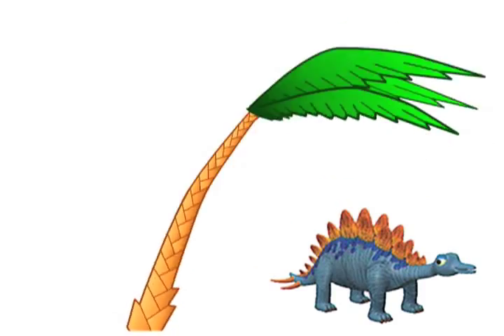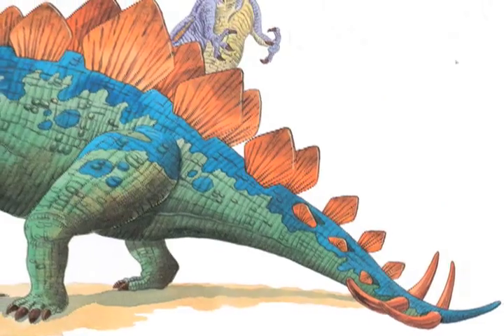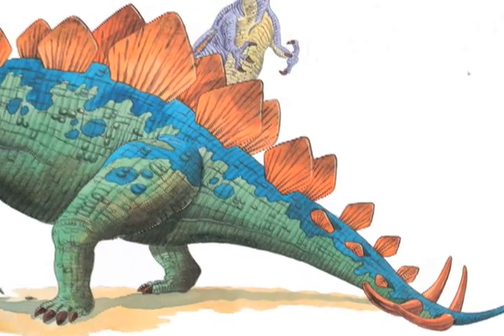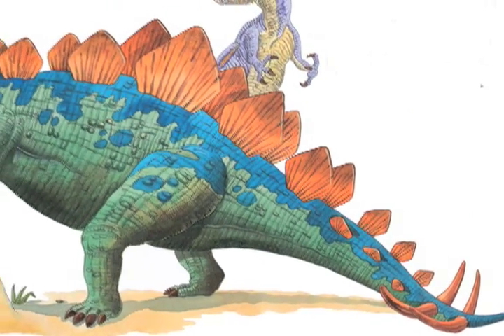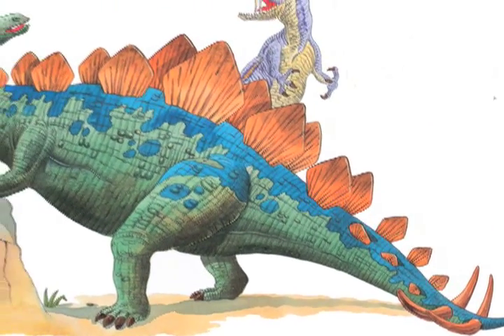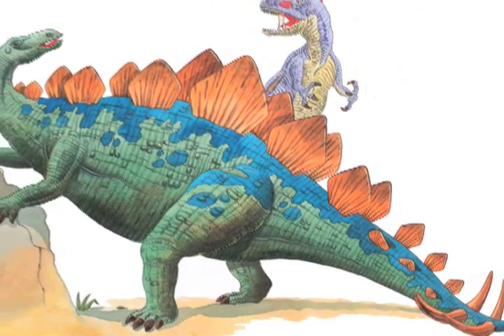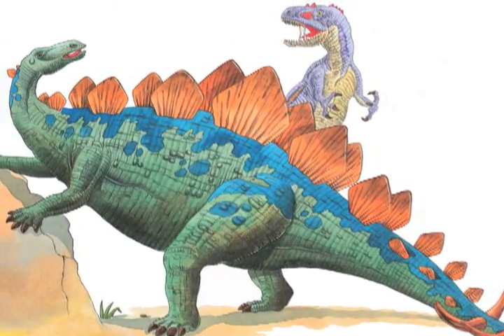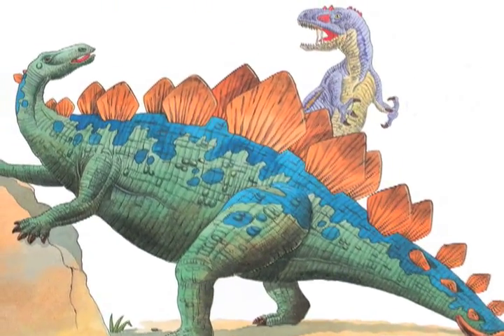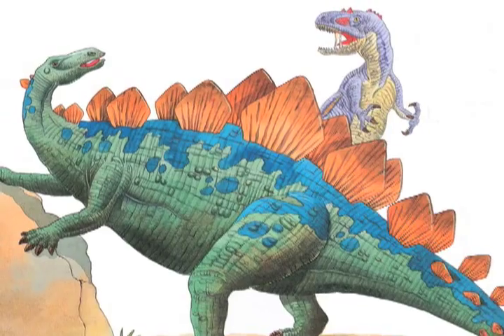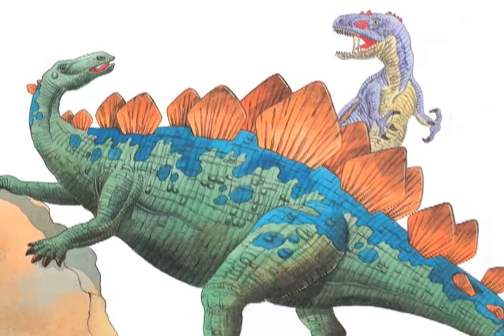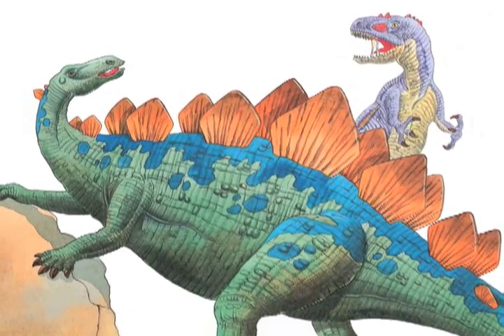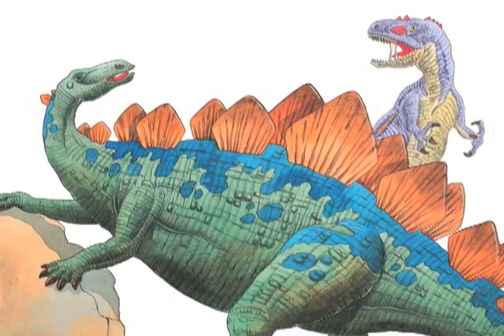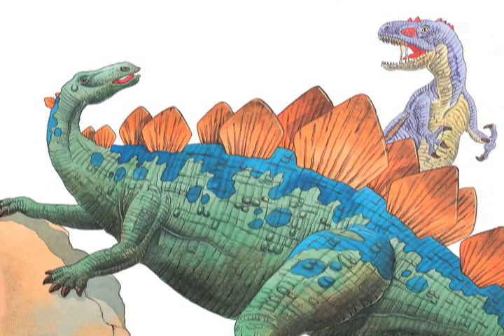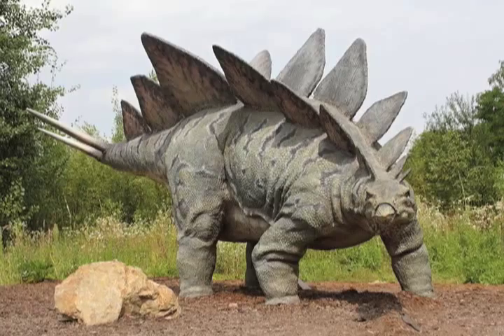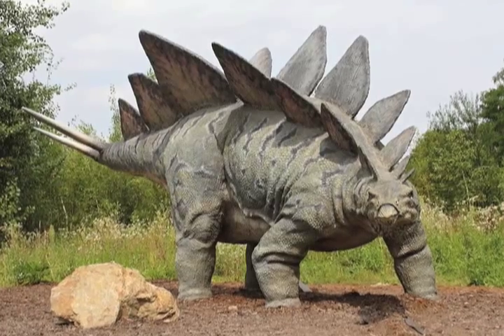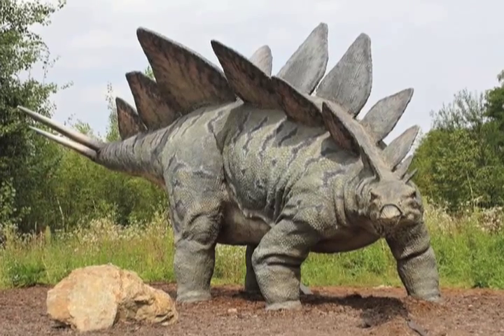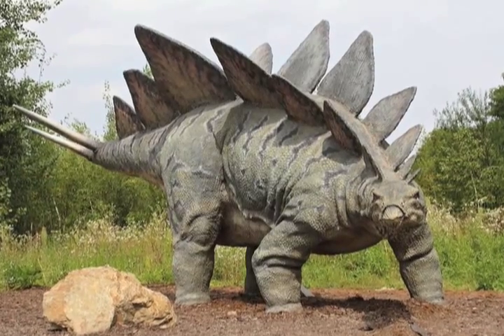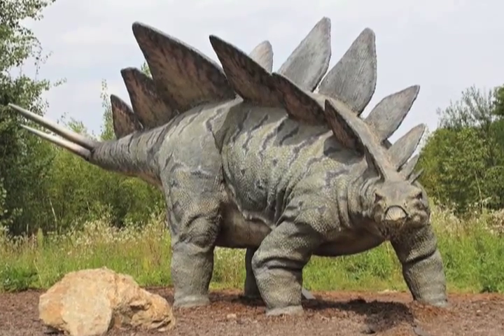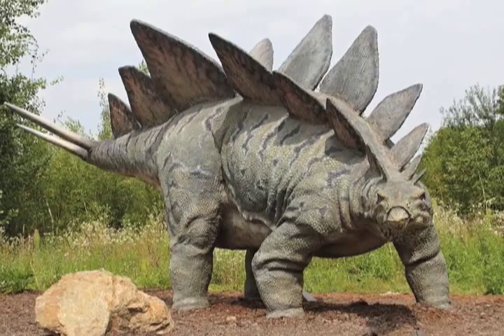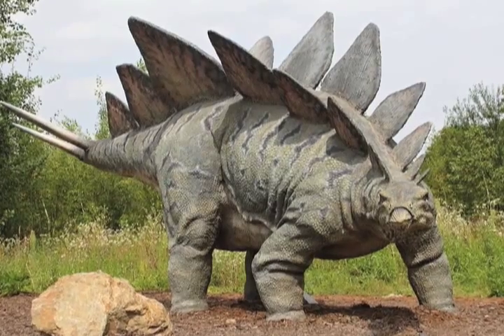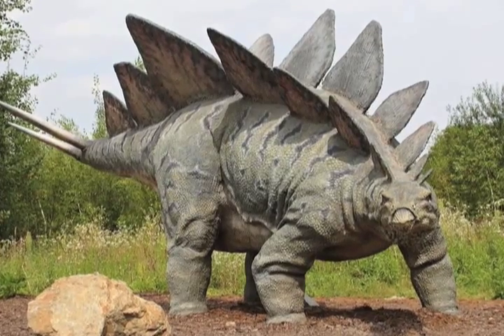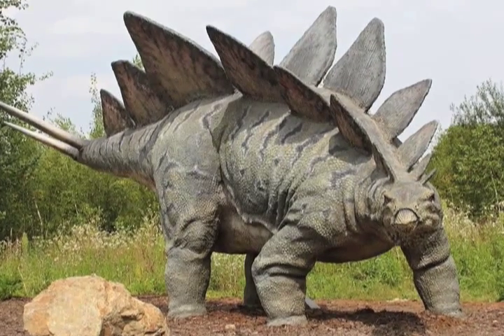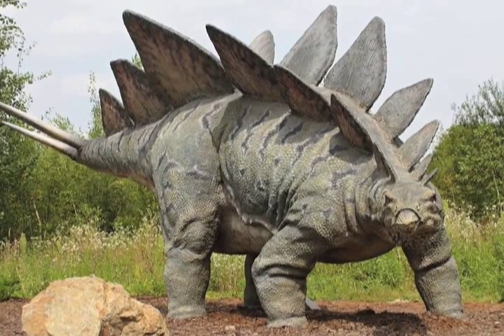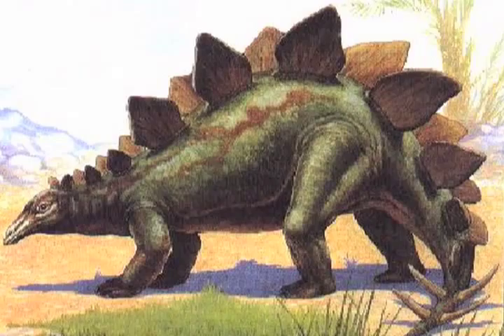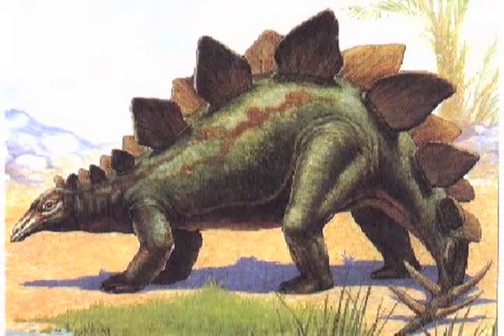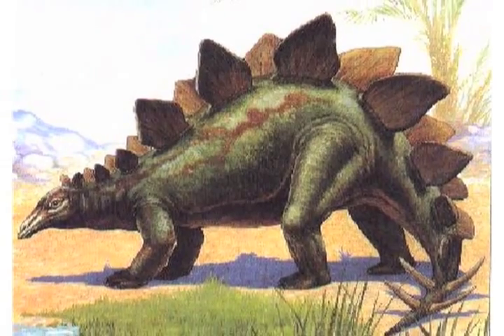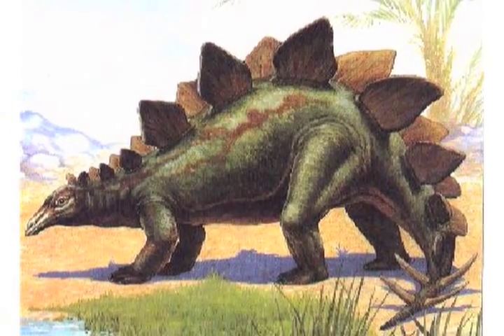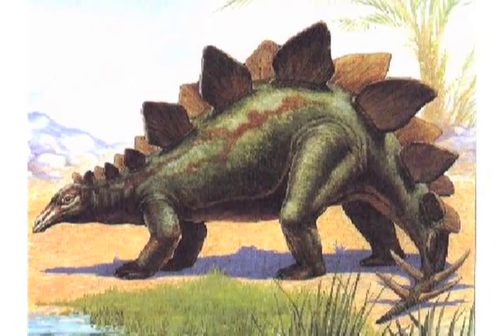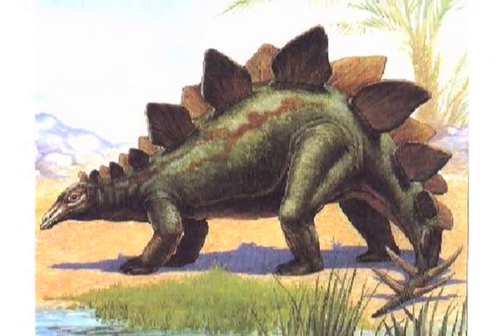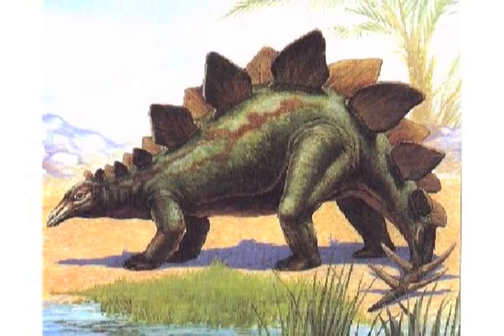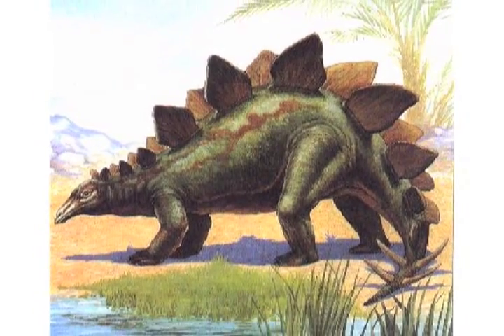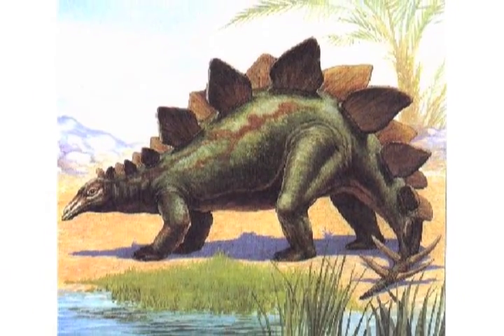The end of its tail had pairs of spikes. It could fight enemies by swinging its tail. Stegosaurus had a heavy body and a small head. It ate only plants and spent most of its day munching leaves to keep its large belly full.